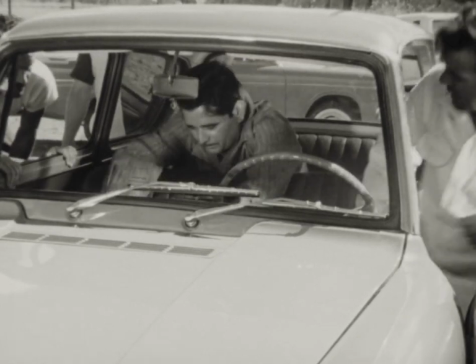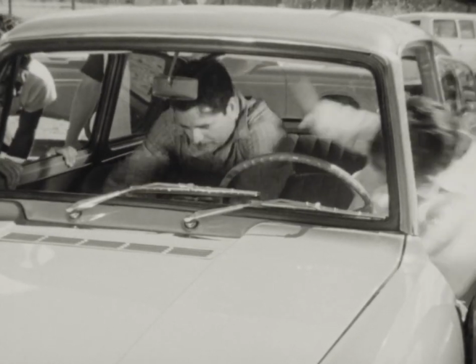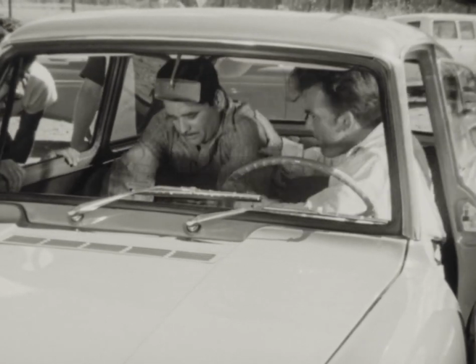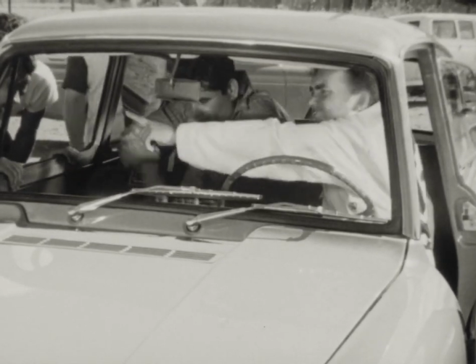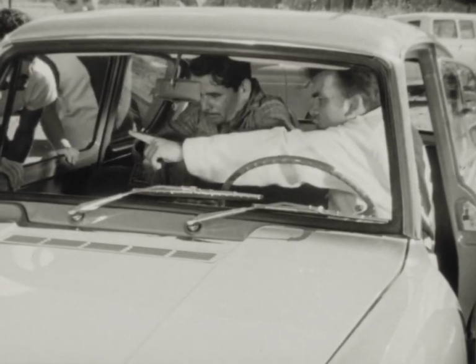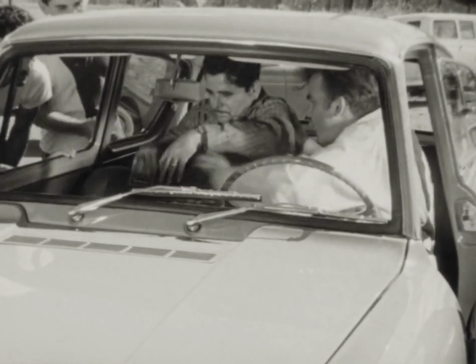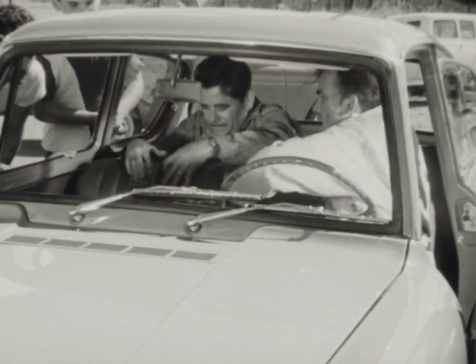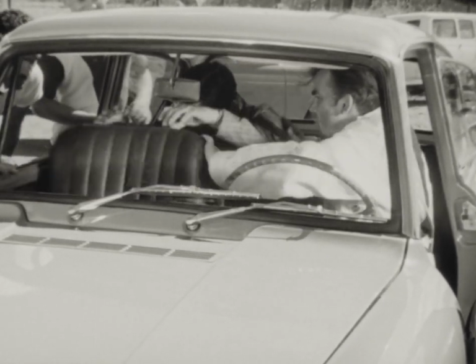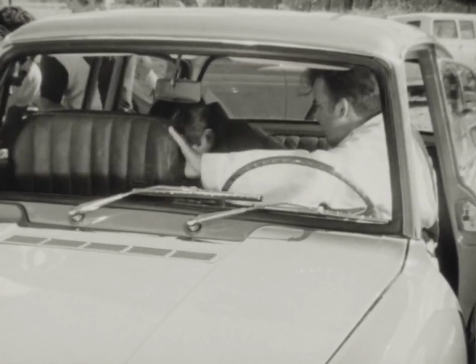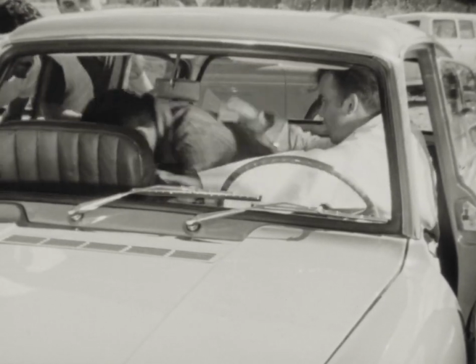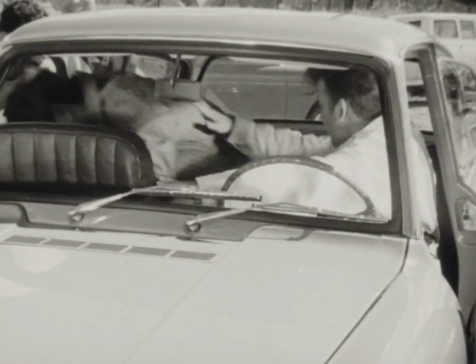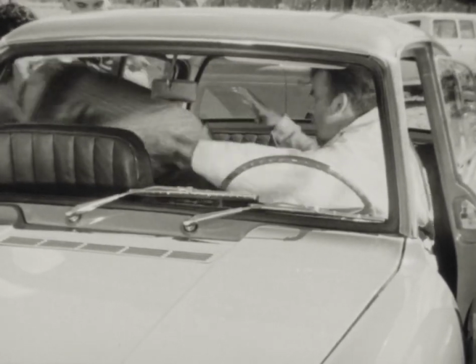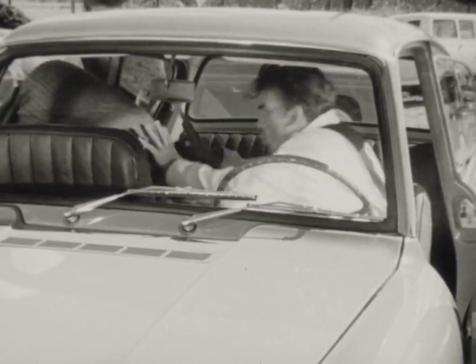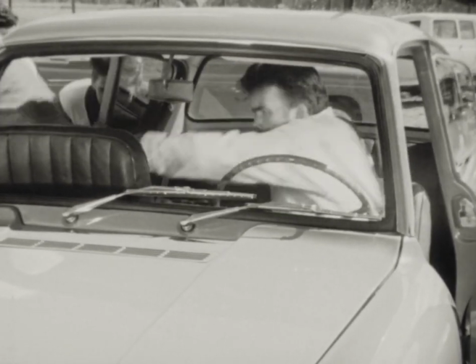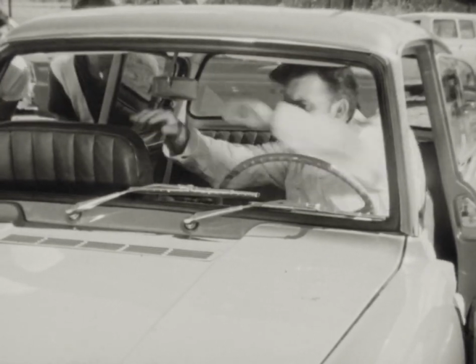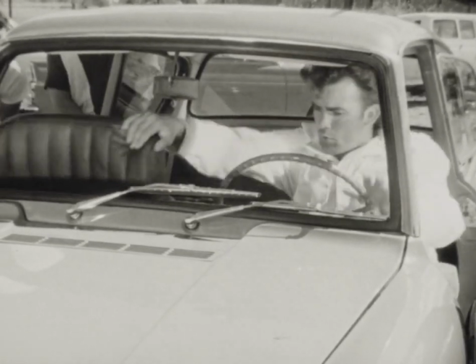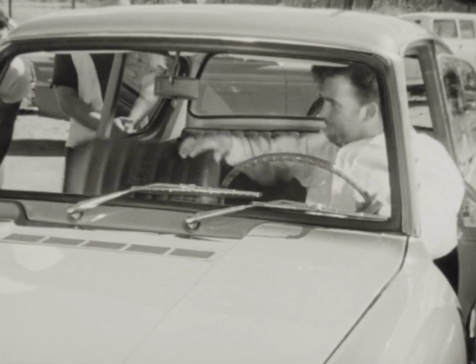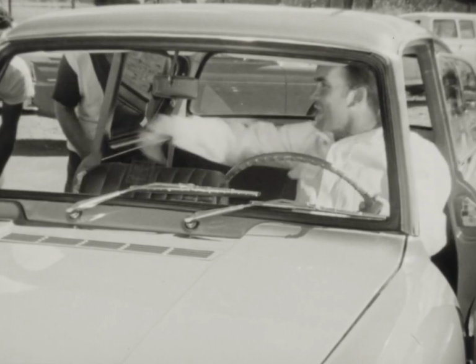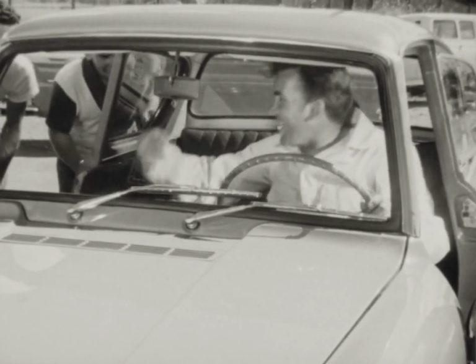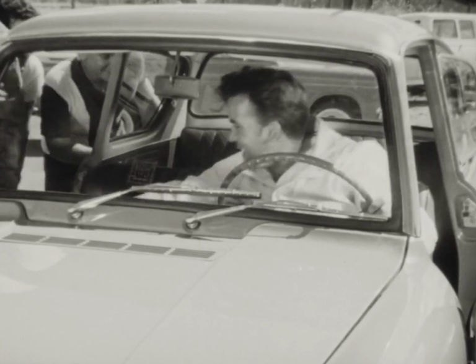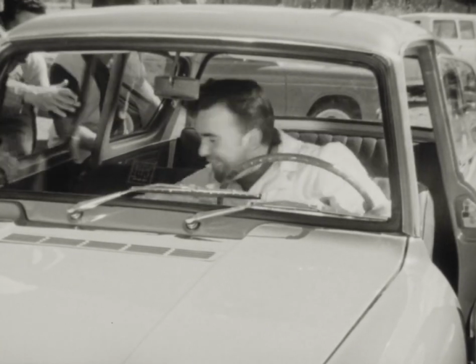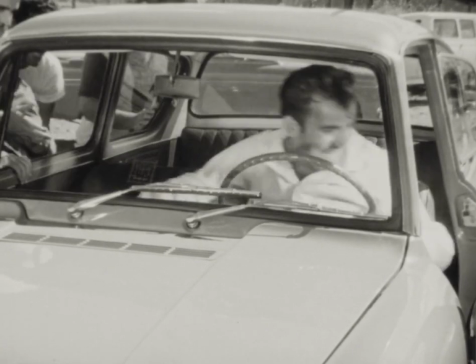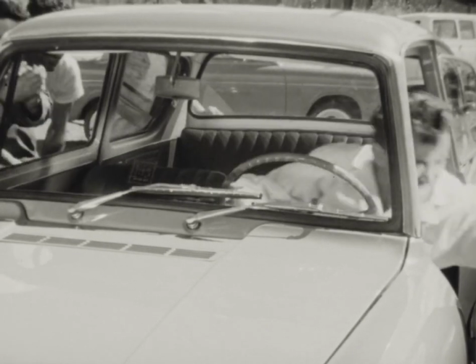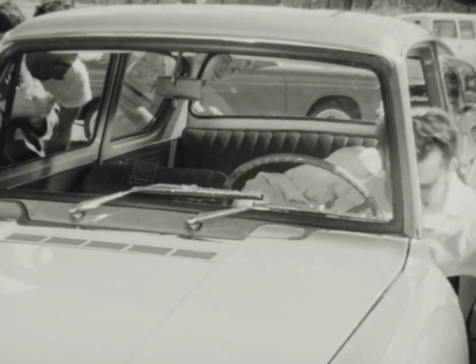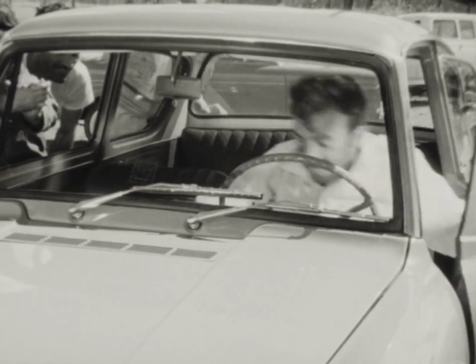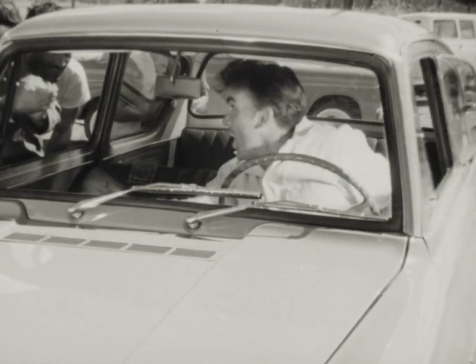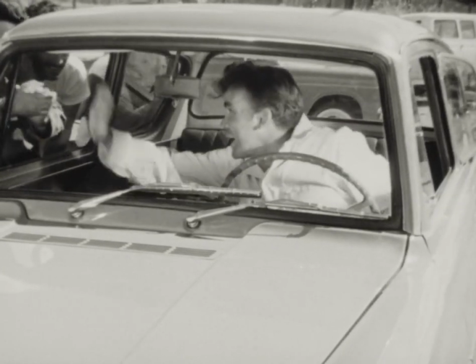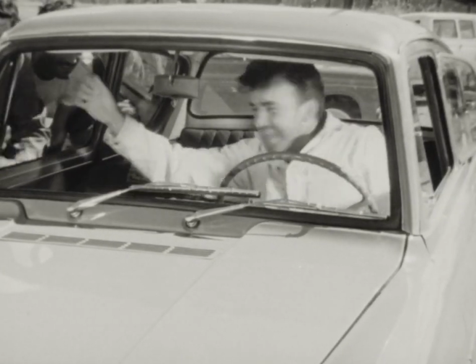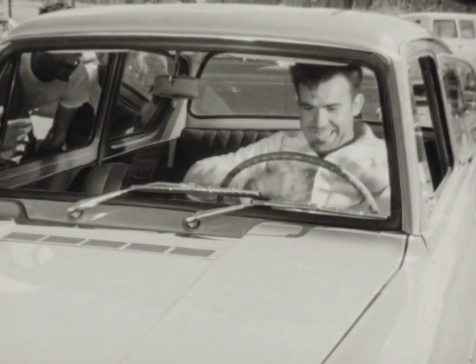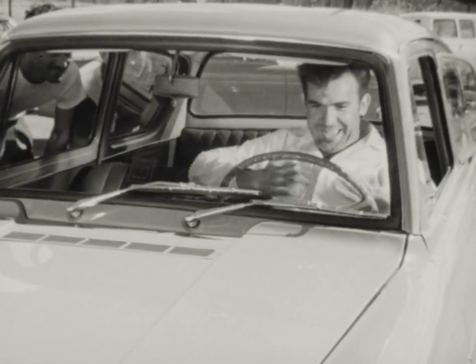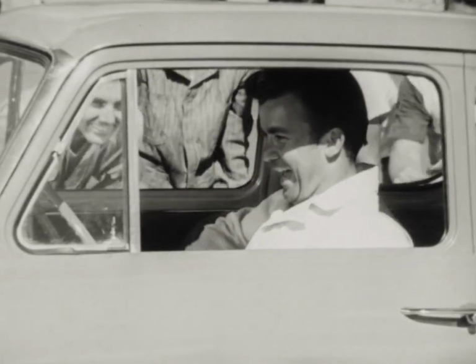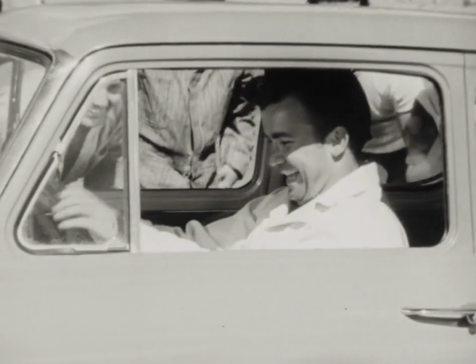Find out why the new sports action Anglia is the favourite car of active people everywhere. See it and drive it at your English Ford line dealers.